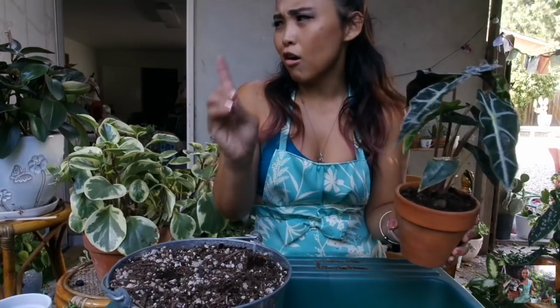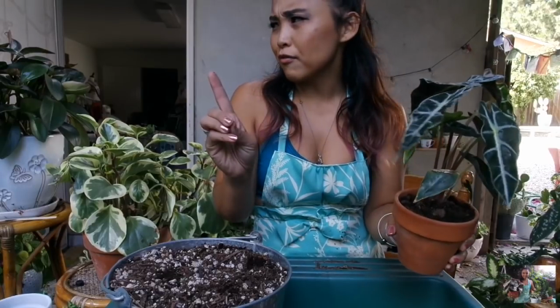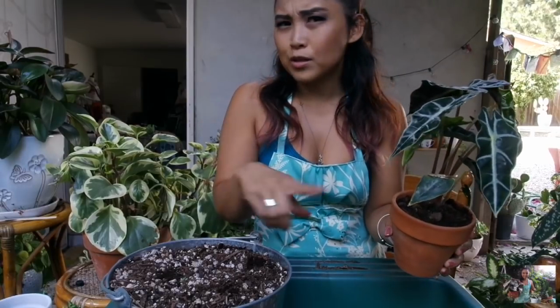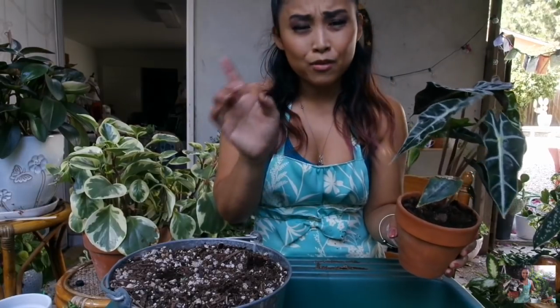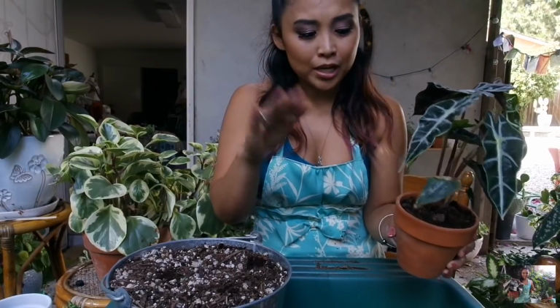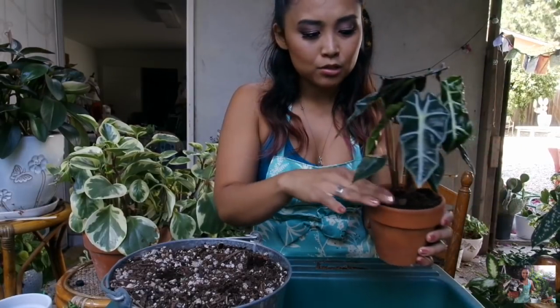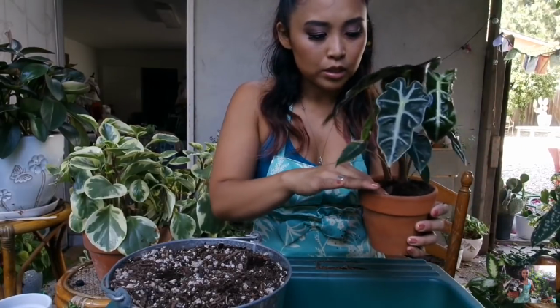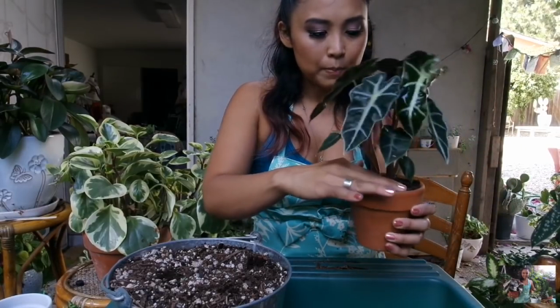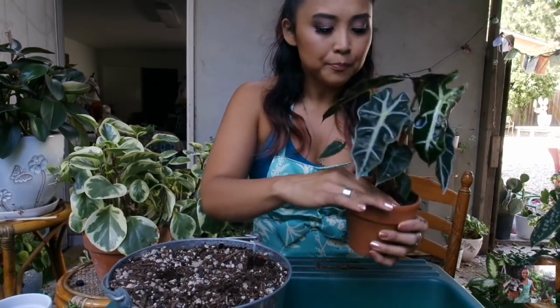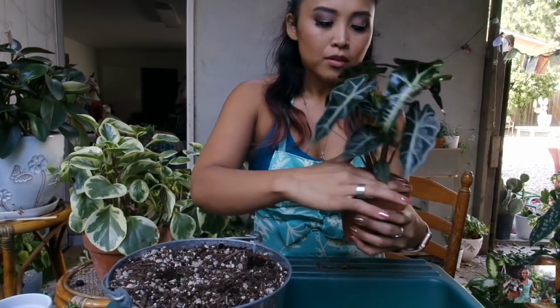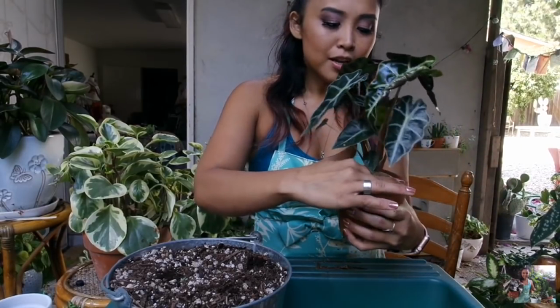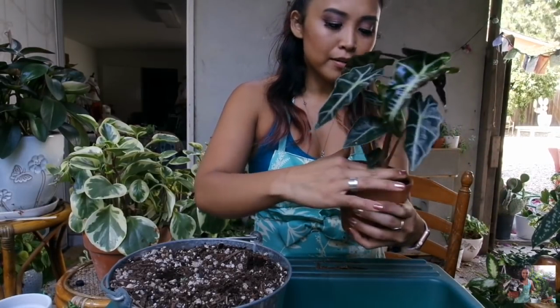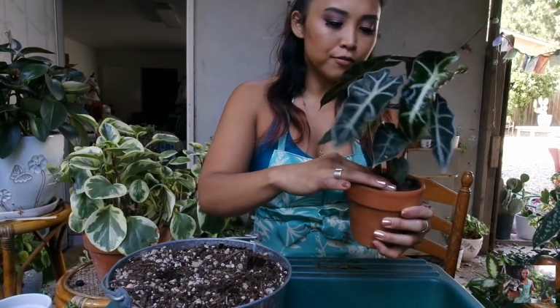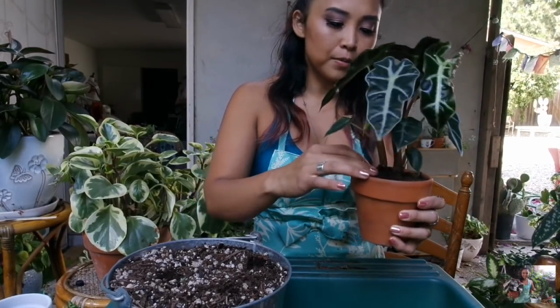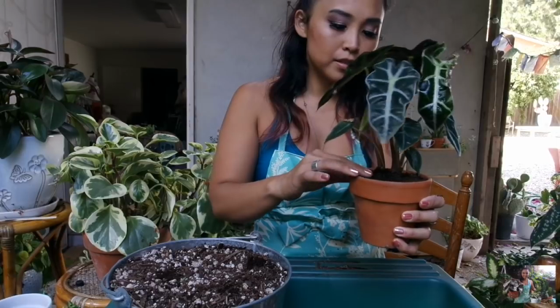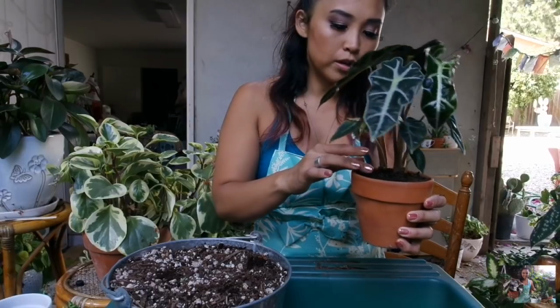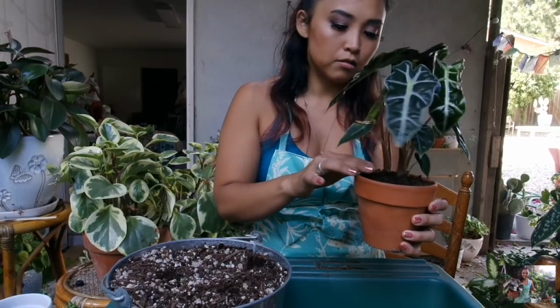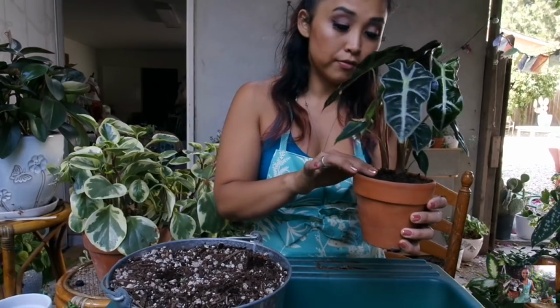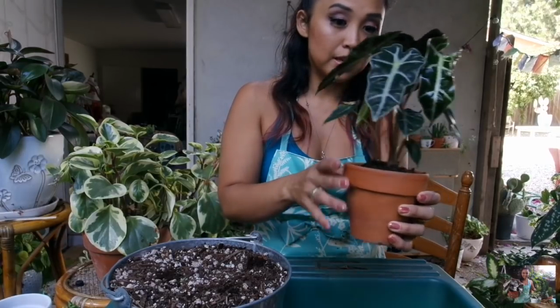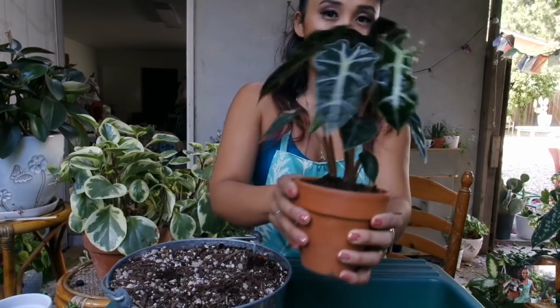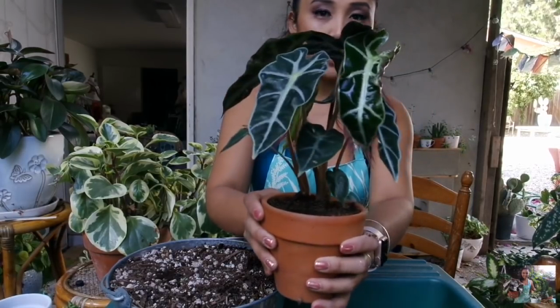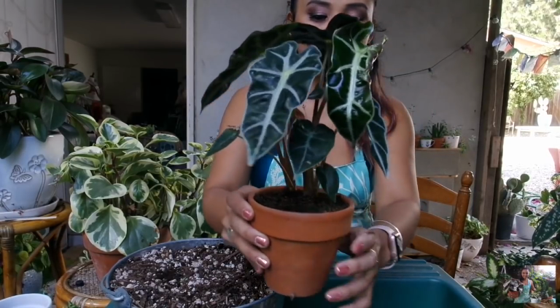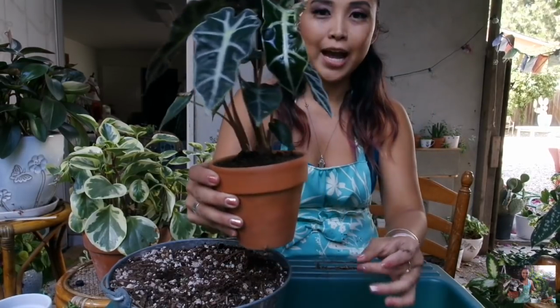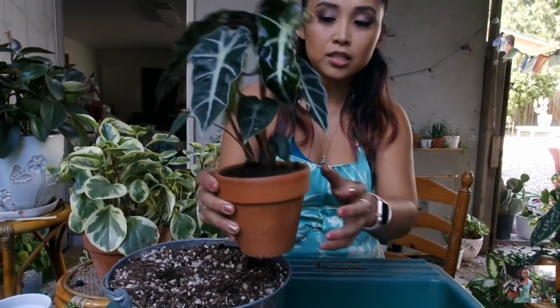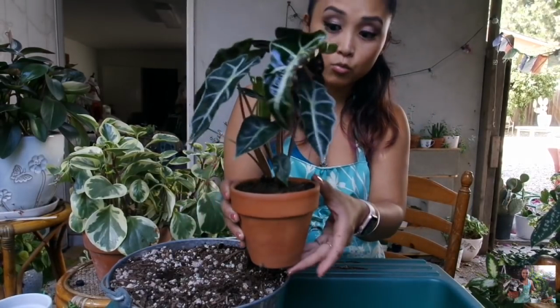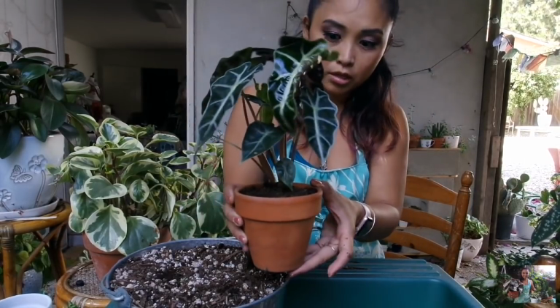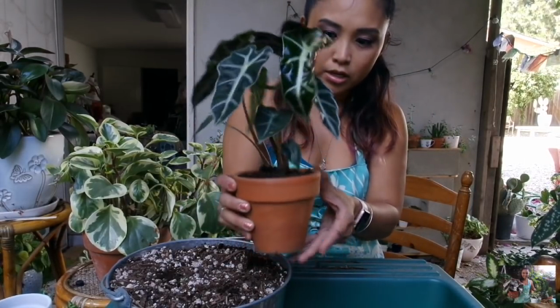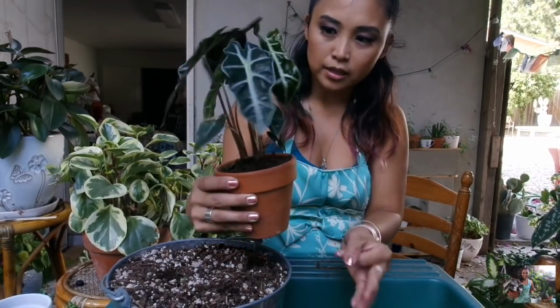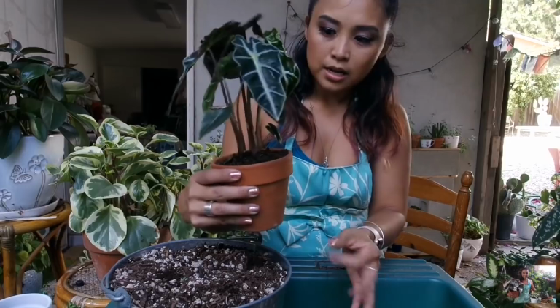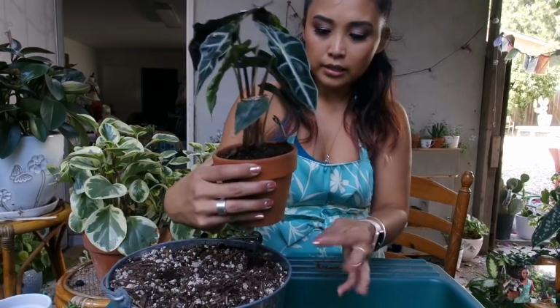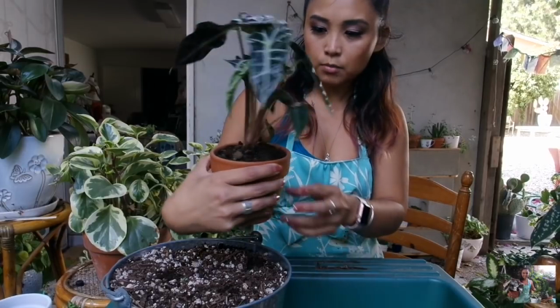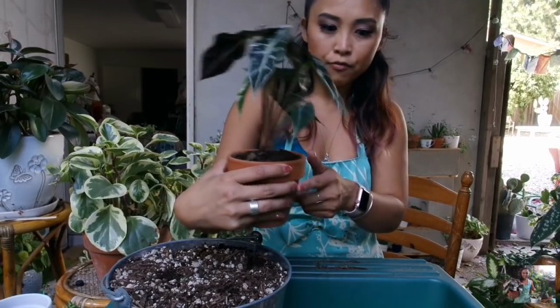Not all of my ferns, because I have a bunch that is doing really good on my patio. But this Alocasia will definitely live in my bathroom when I'm away. I think this looks really cute — I think that's perfect.